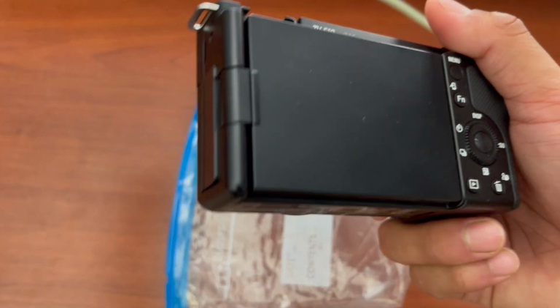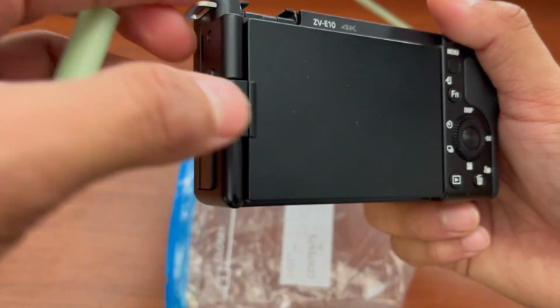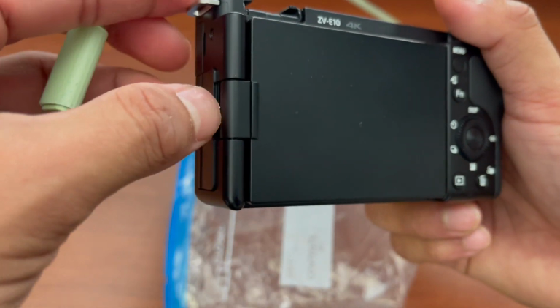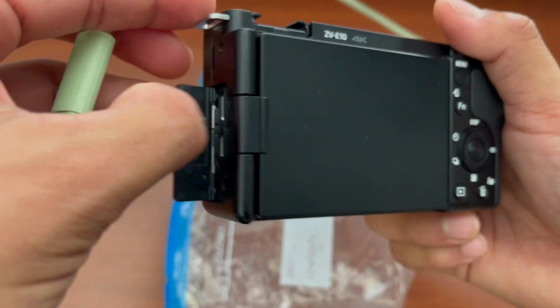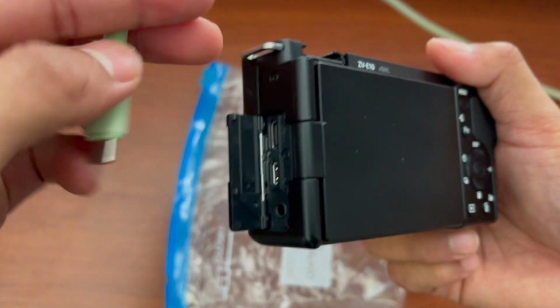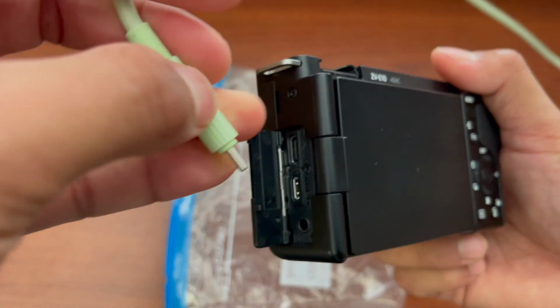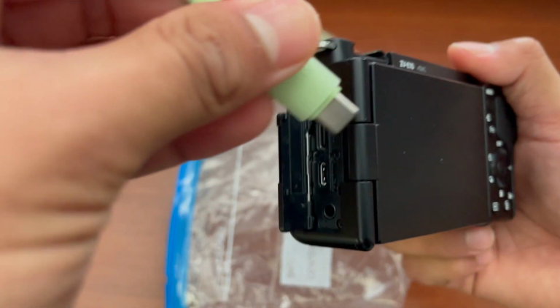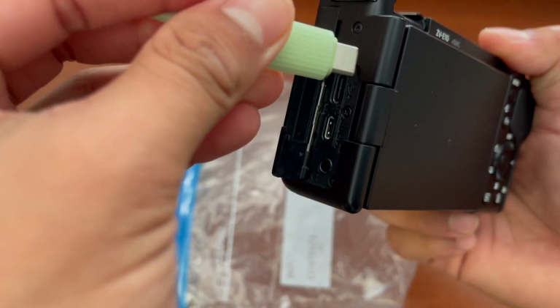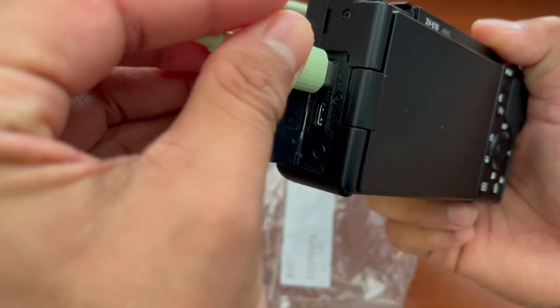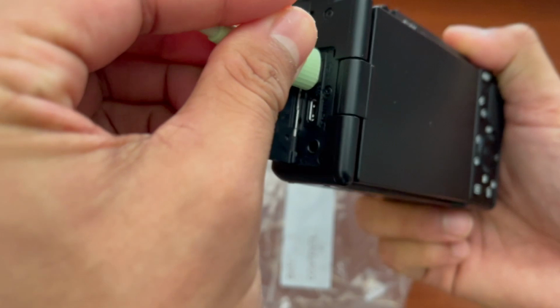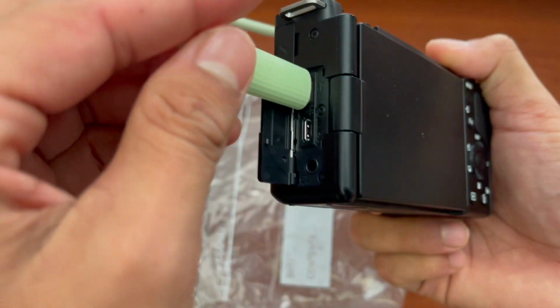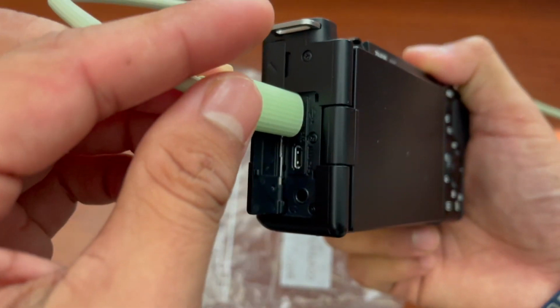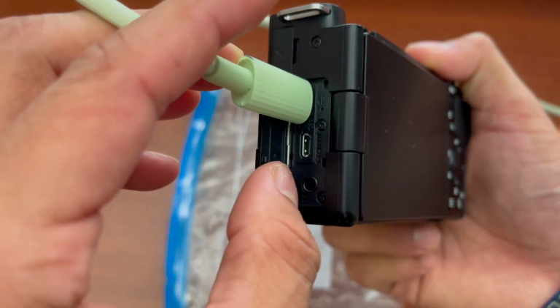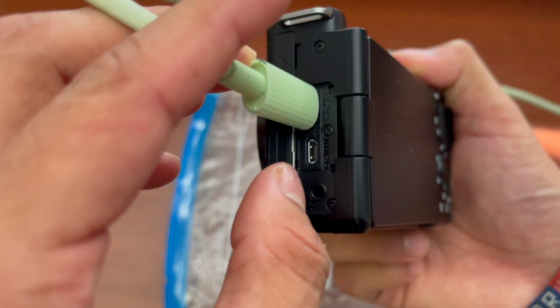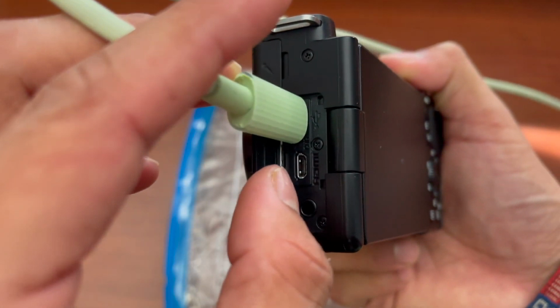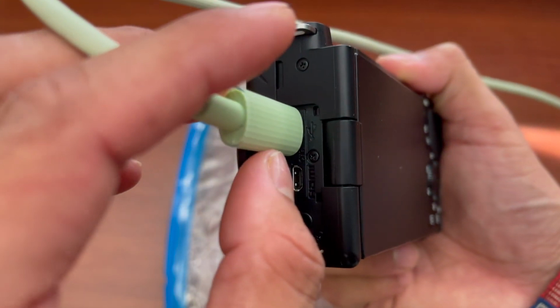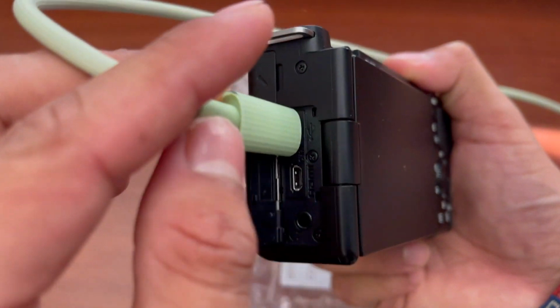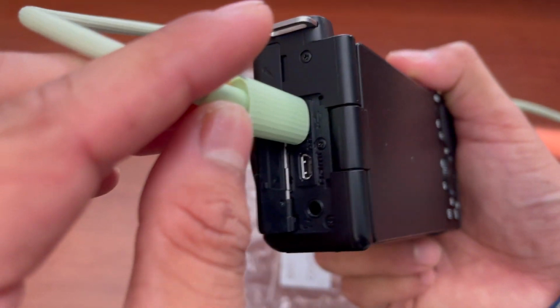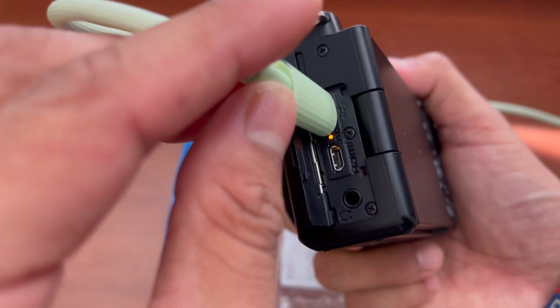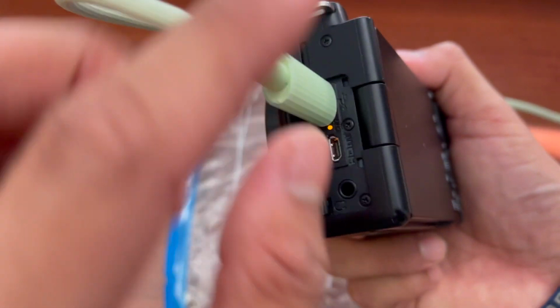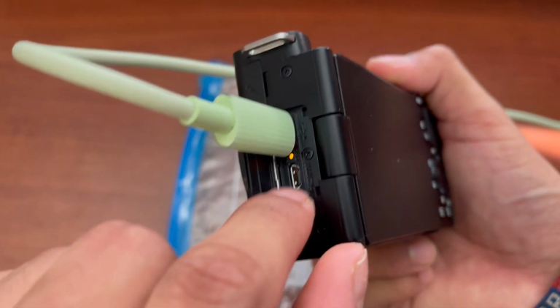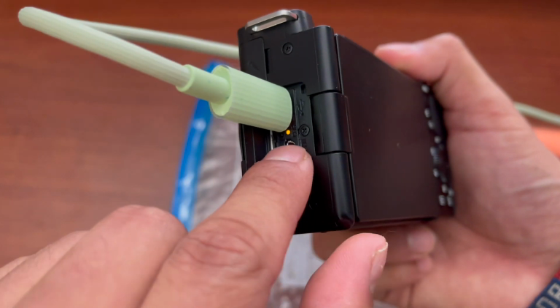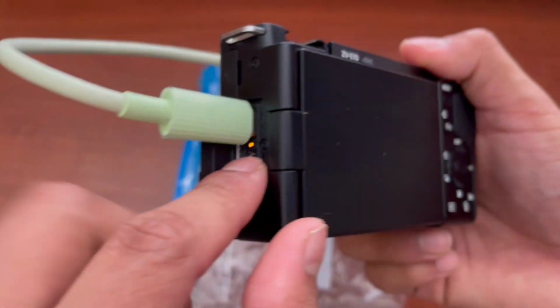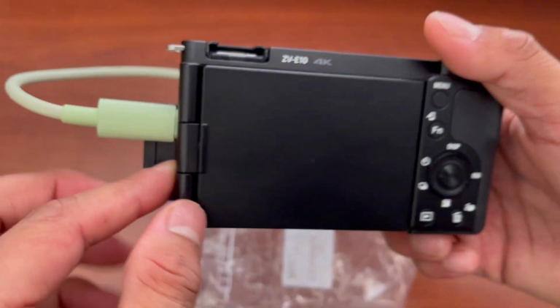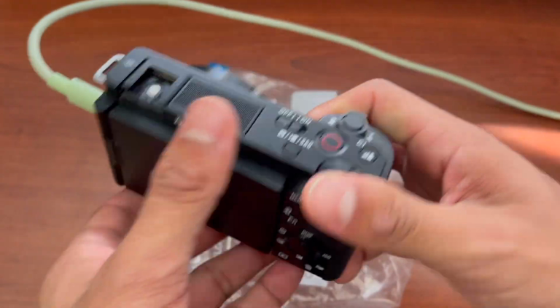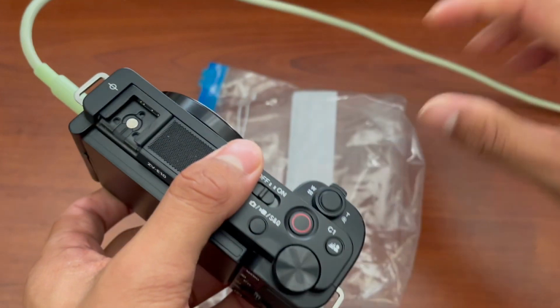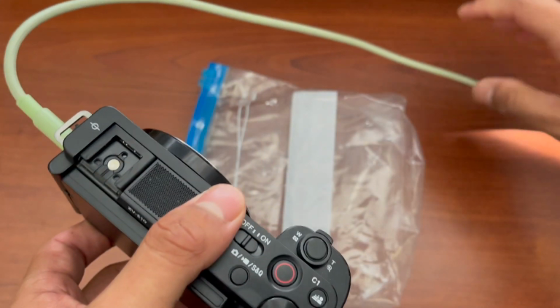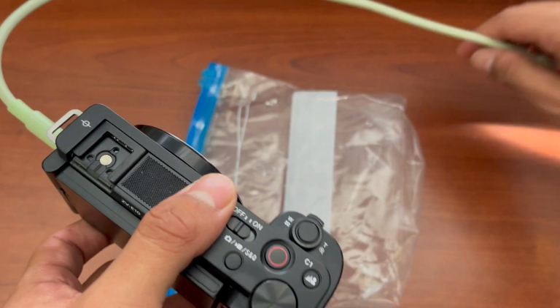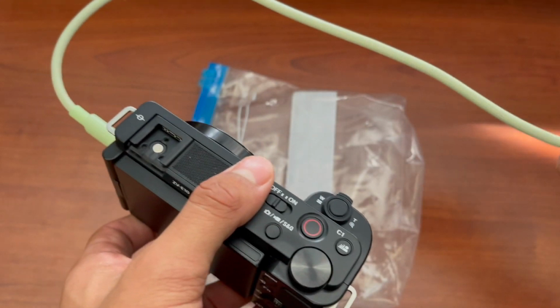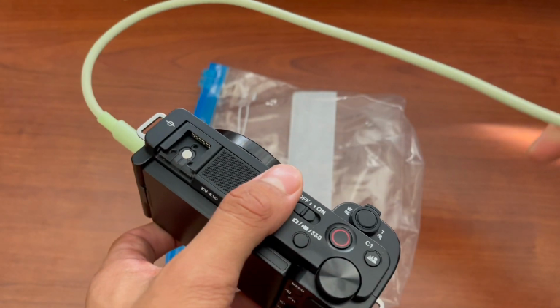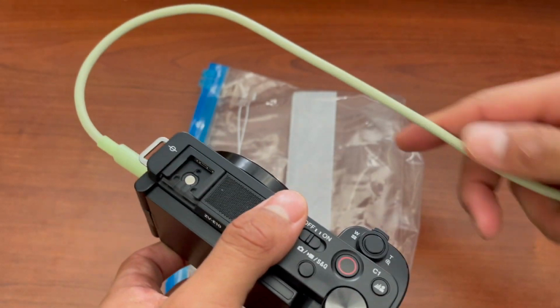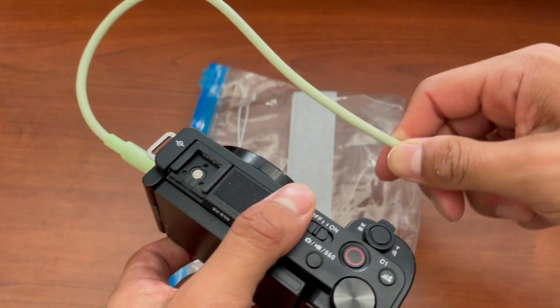Here's my camera — I just want to make sure that this does charge, so an orange light should pop up. Yep, there it is, so it's working well.